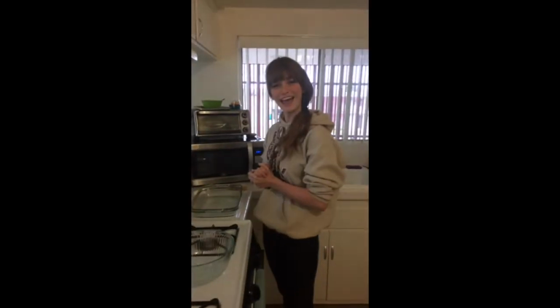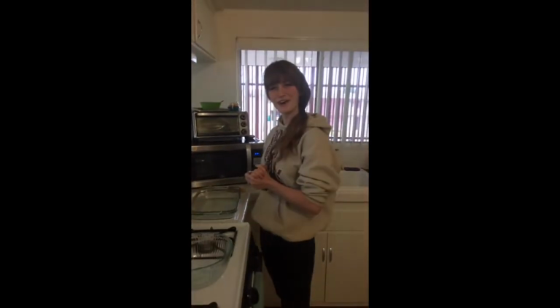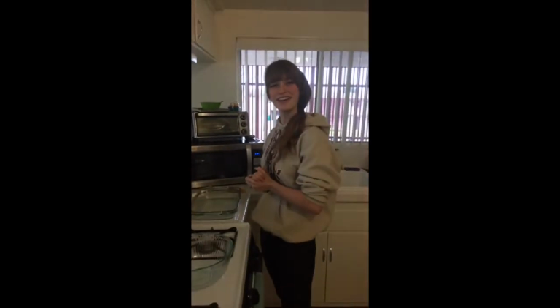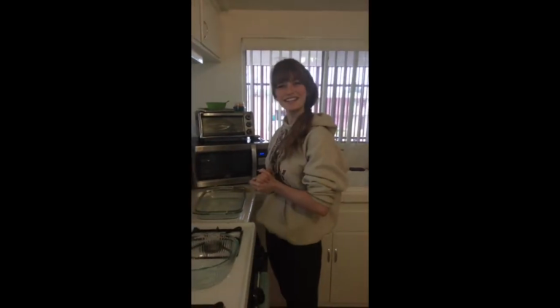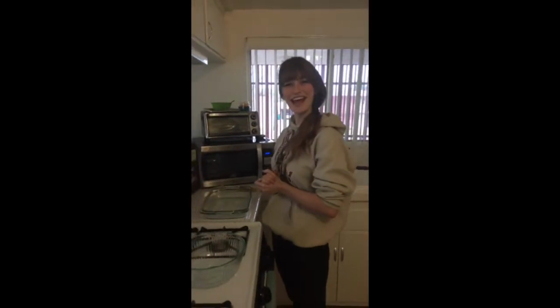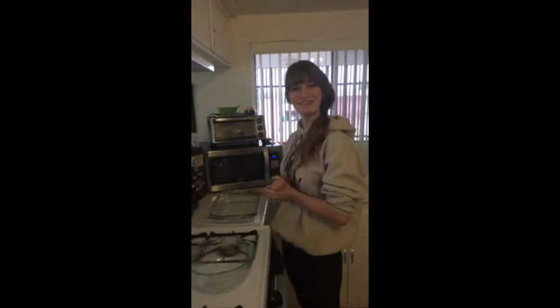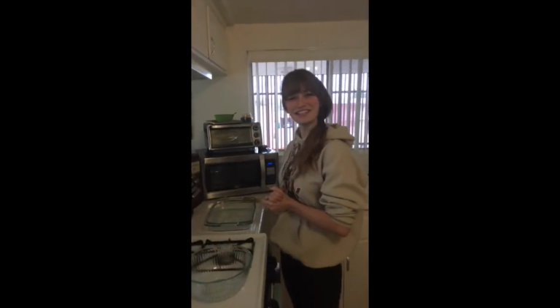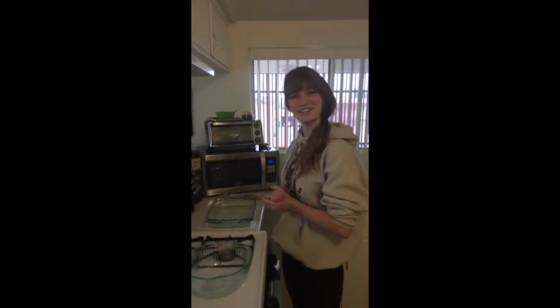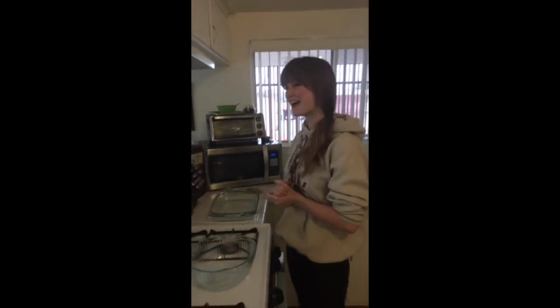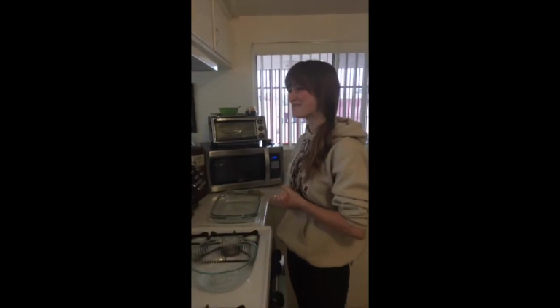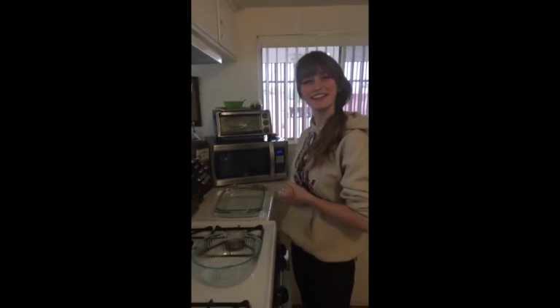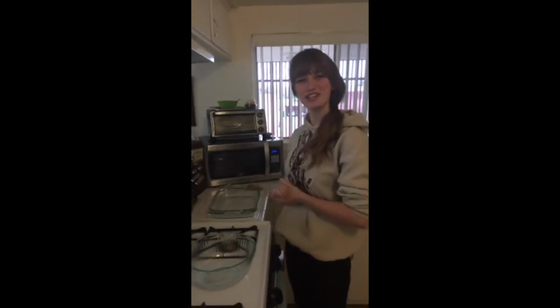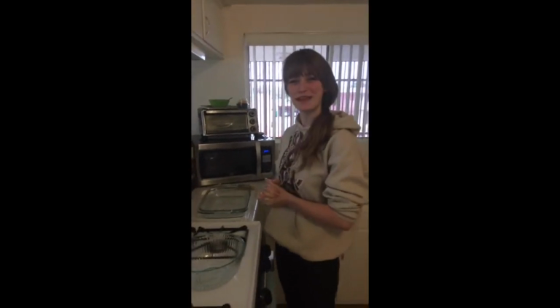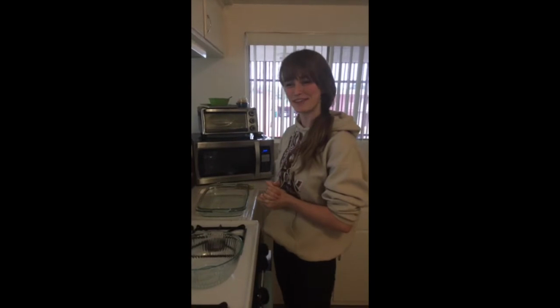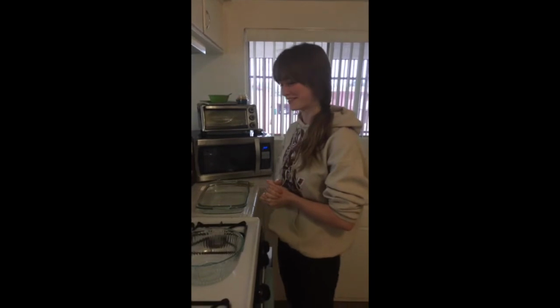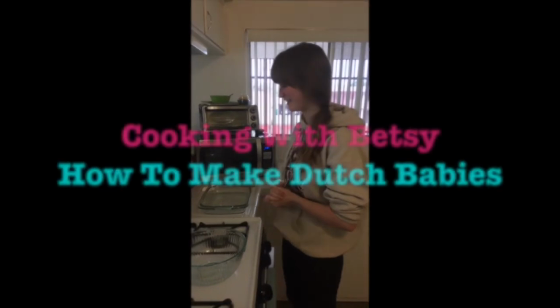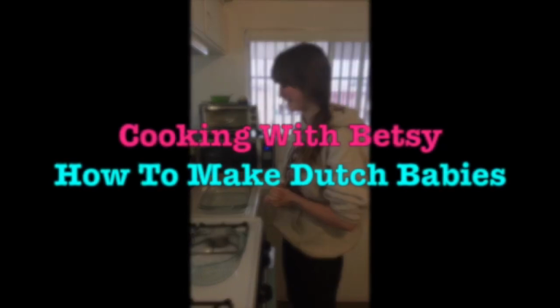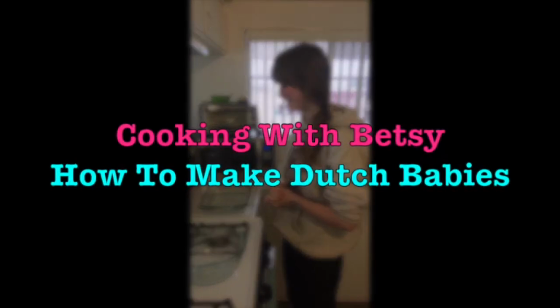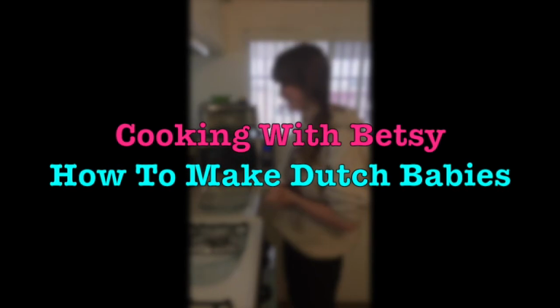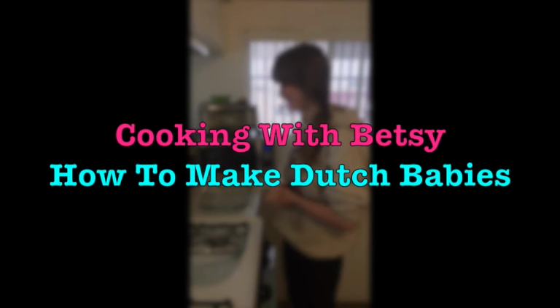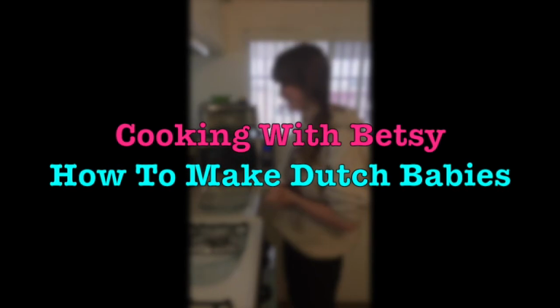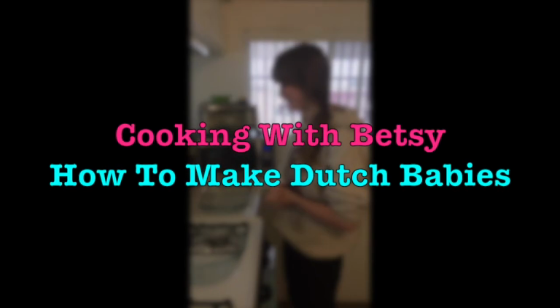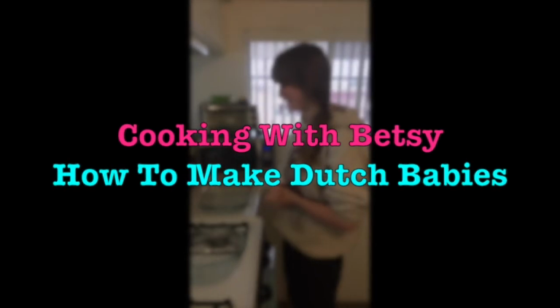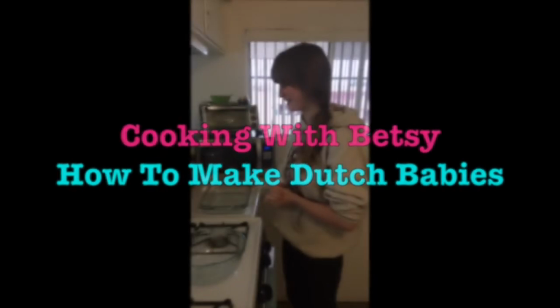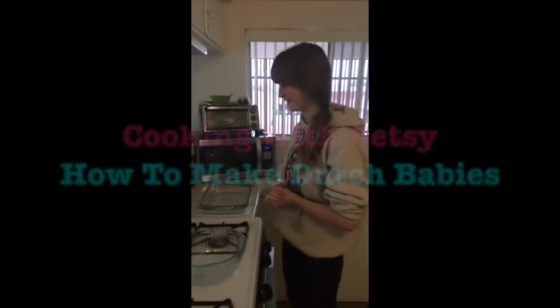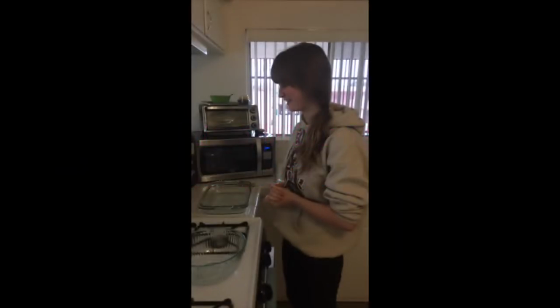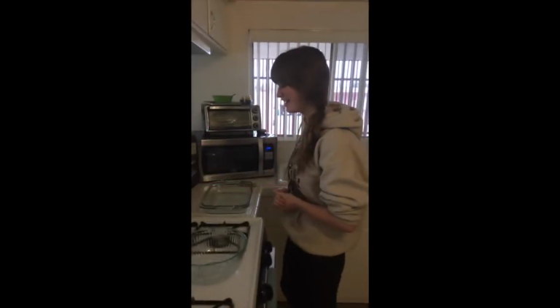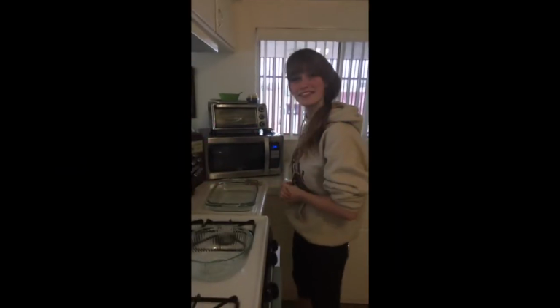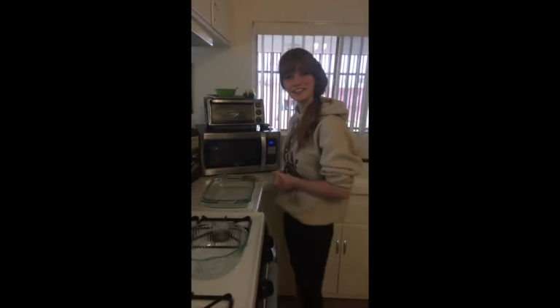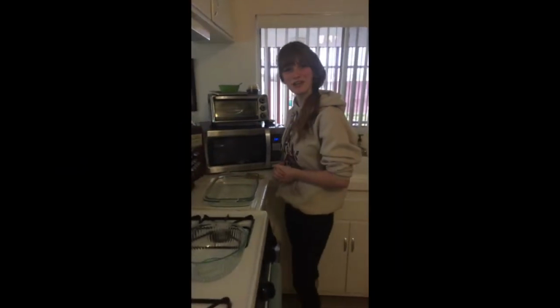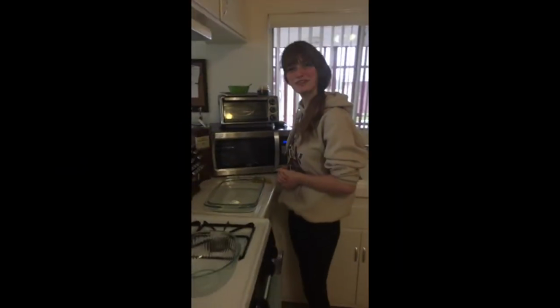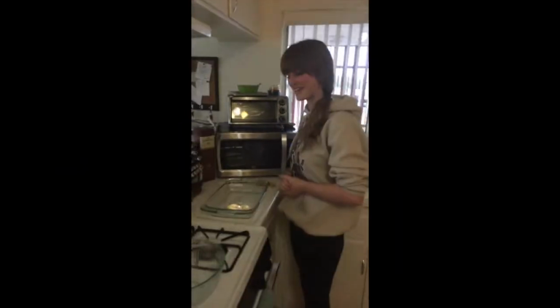Hello! Today I'm going to teach you how to make Dutch babies. This is what you will need.